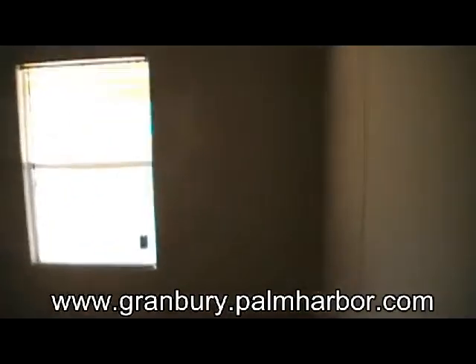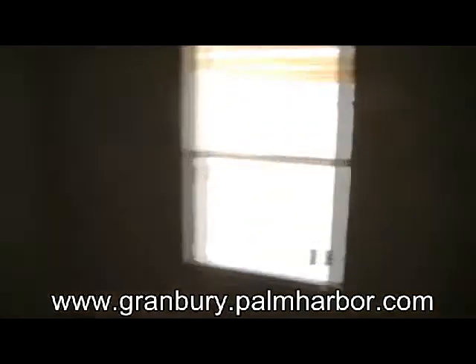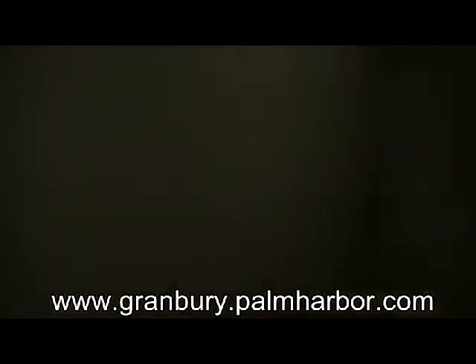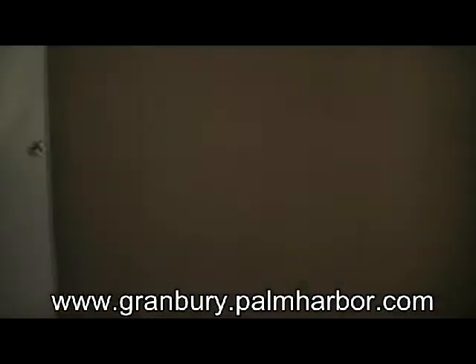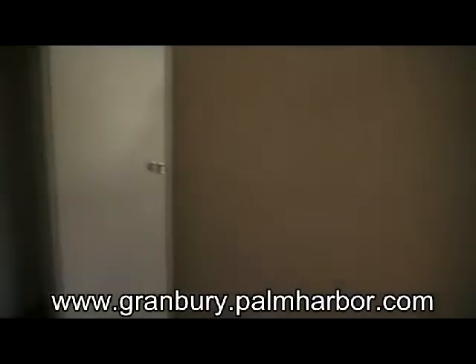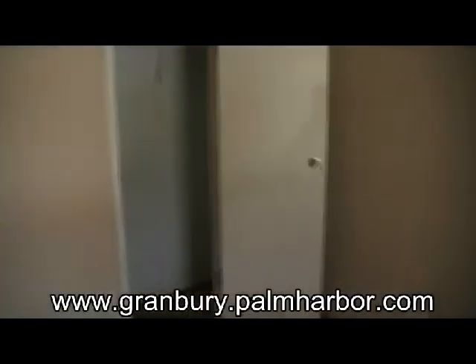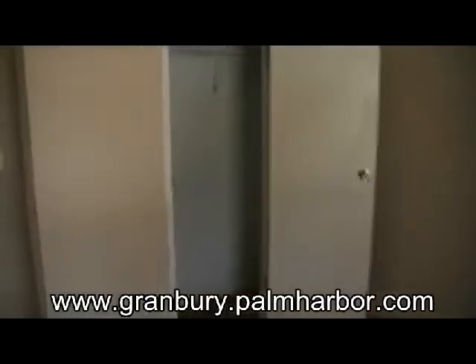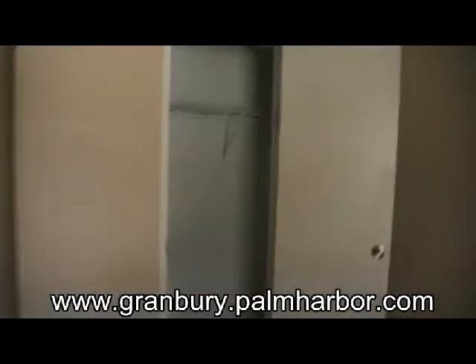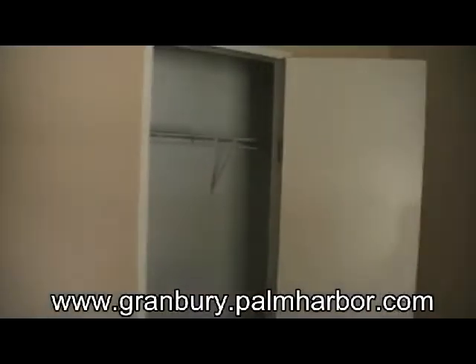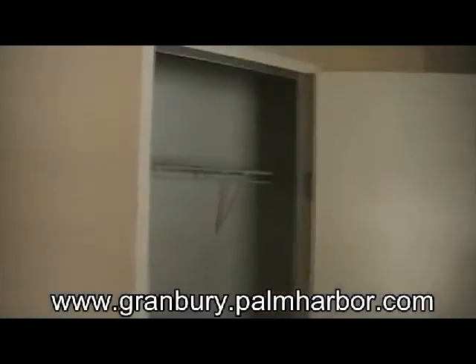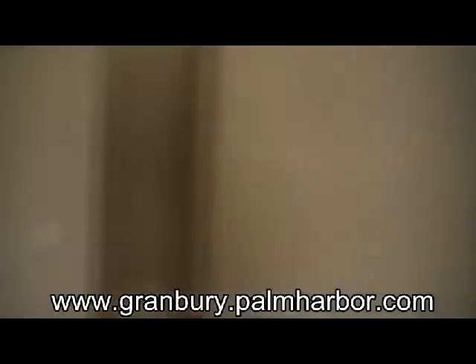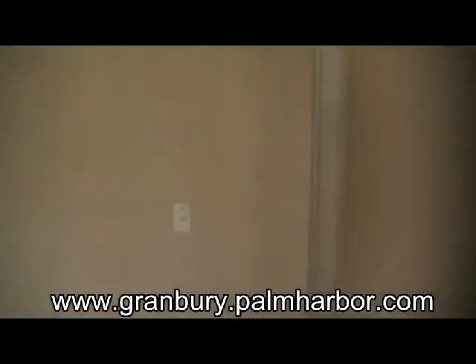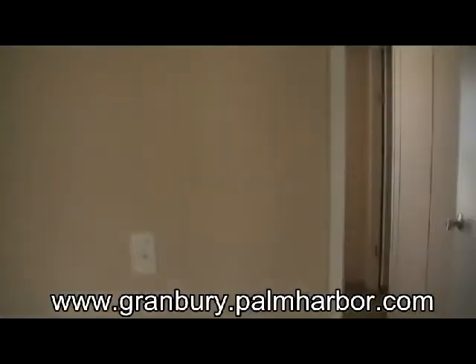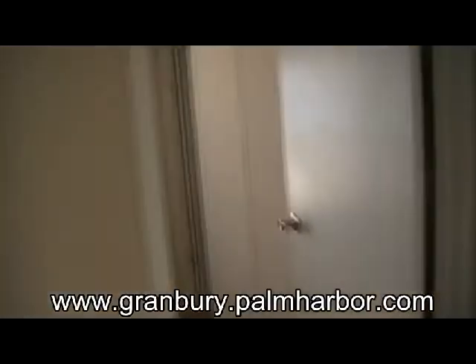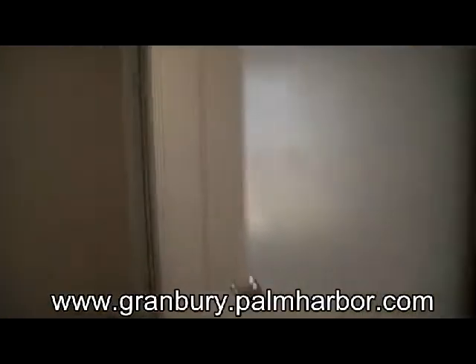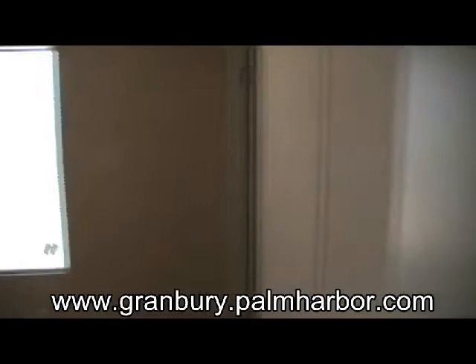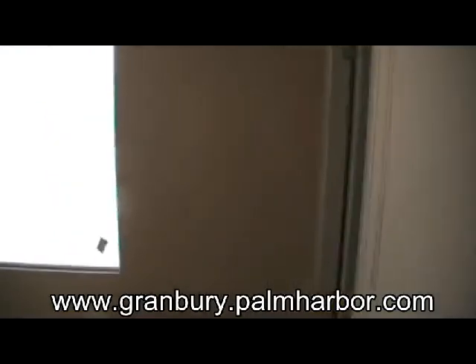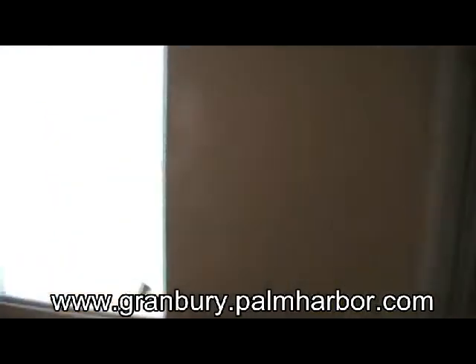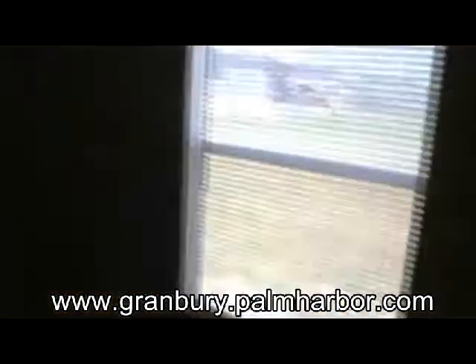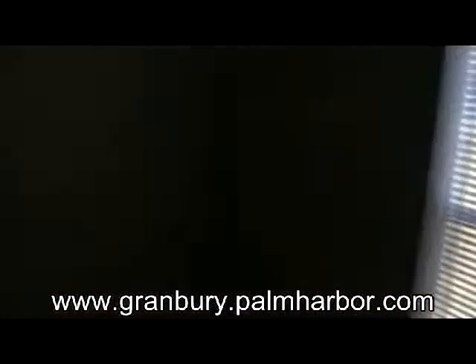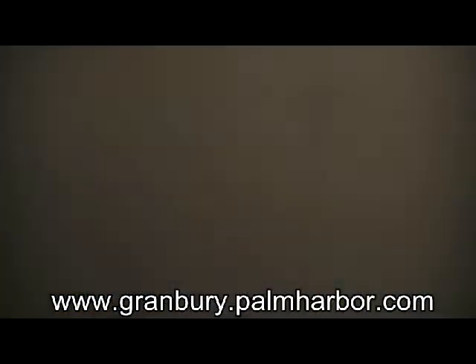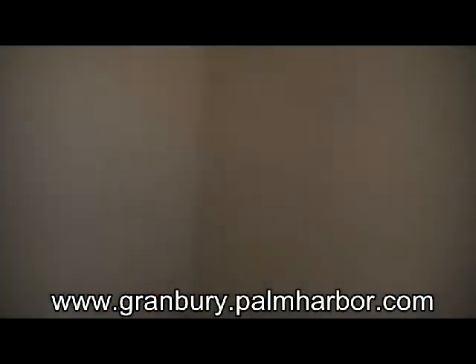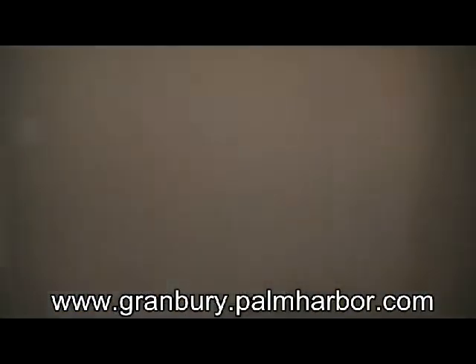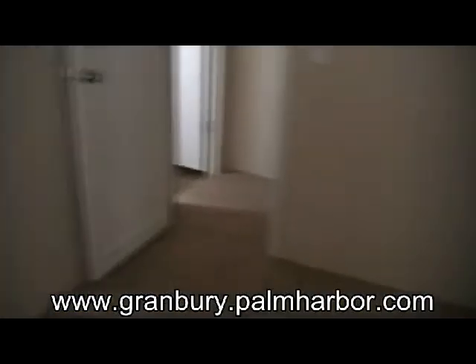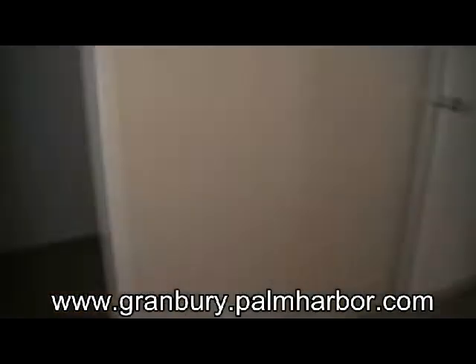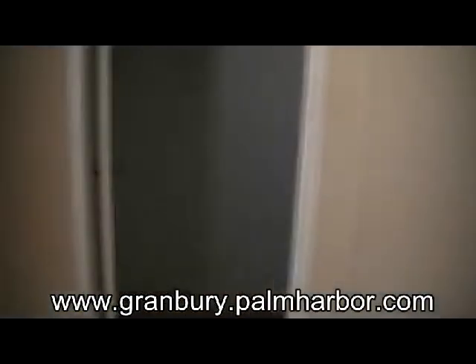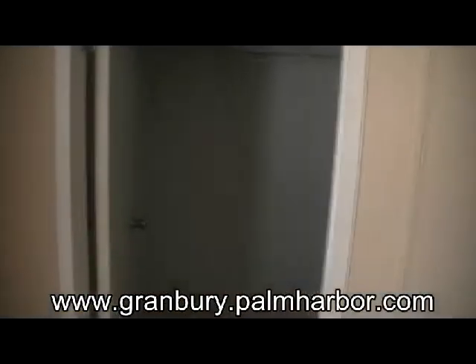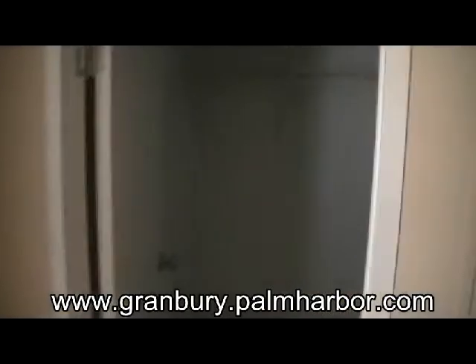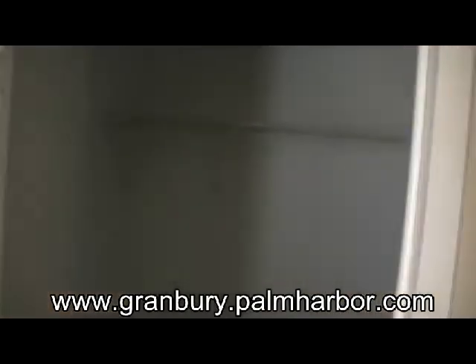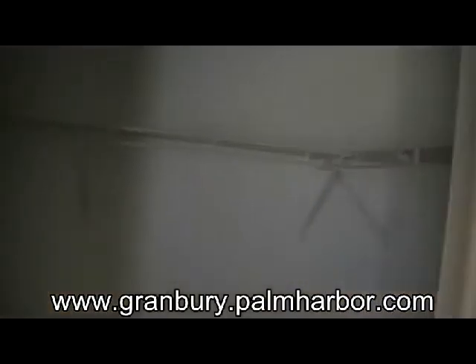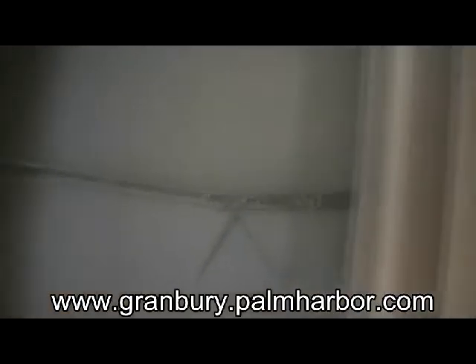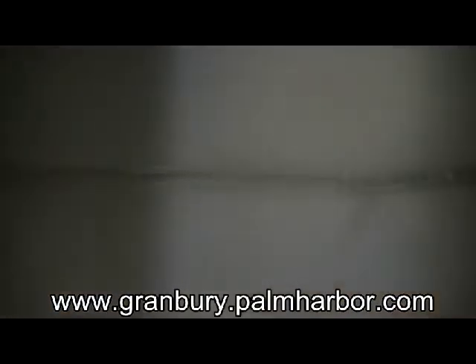Spacious second bedroom with a closet and hanging. Bedroom number three has plenty of room, a walk-in closet, and plenty of hanging.